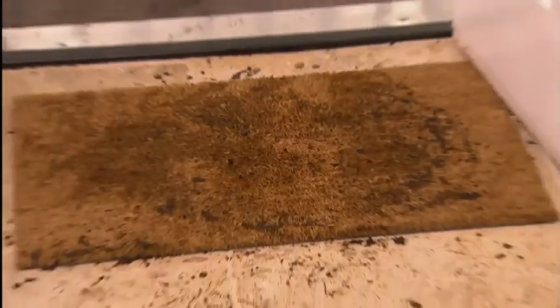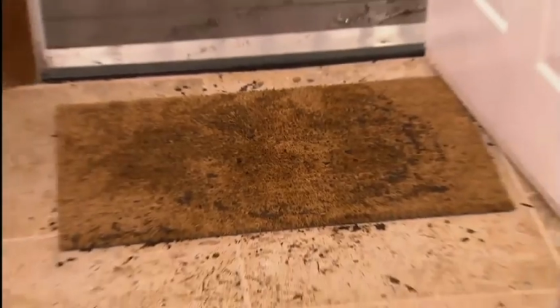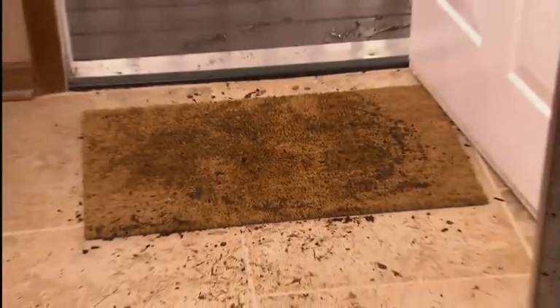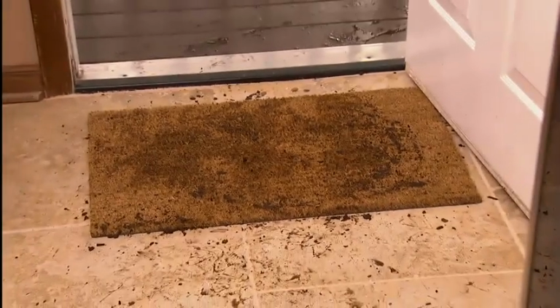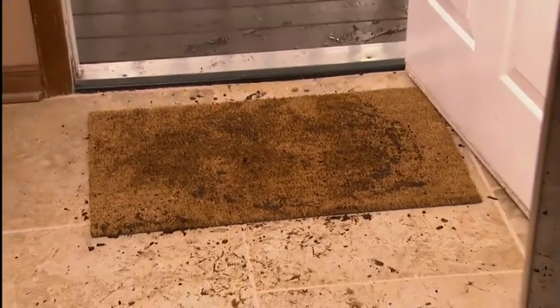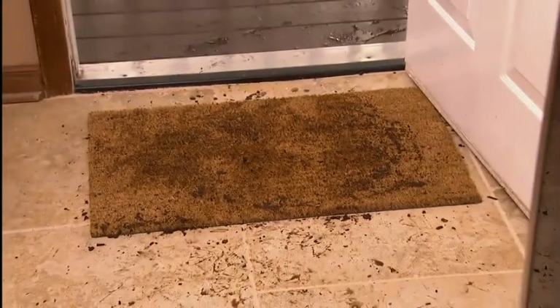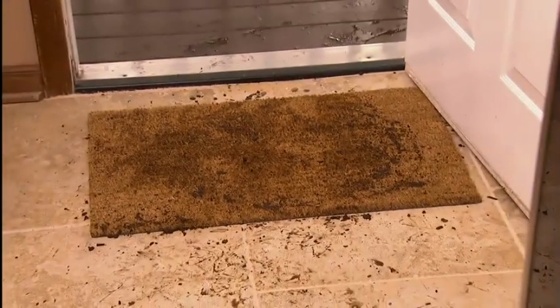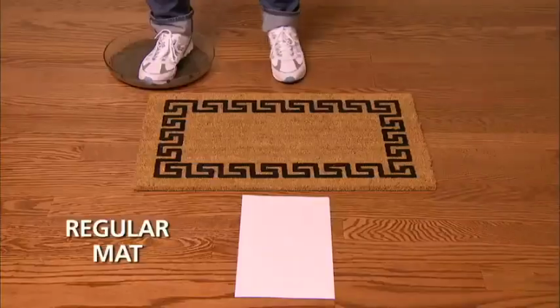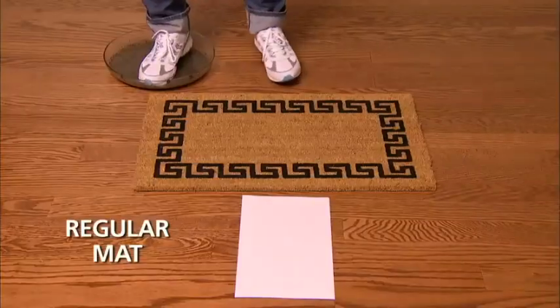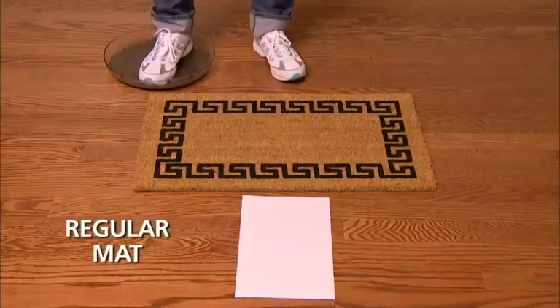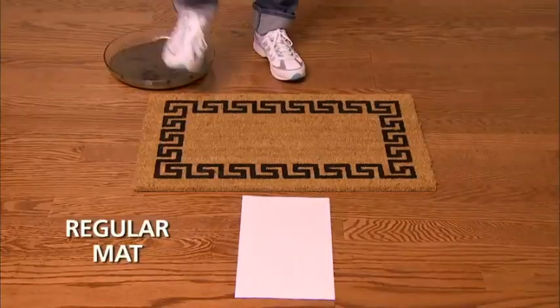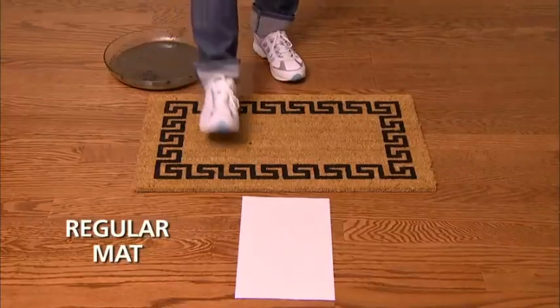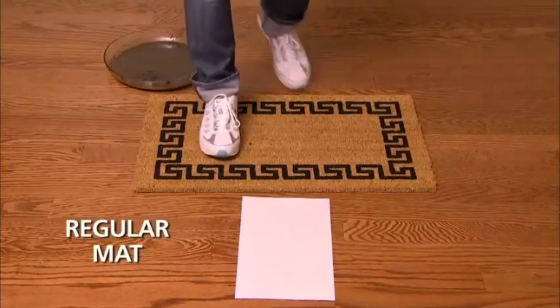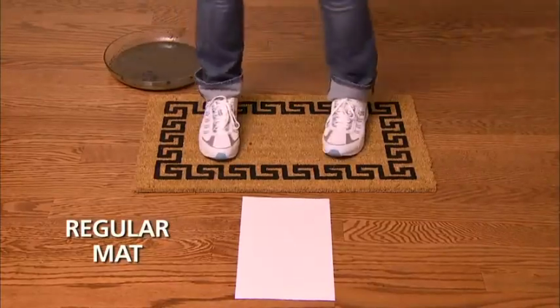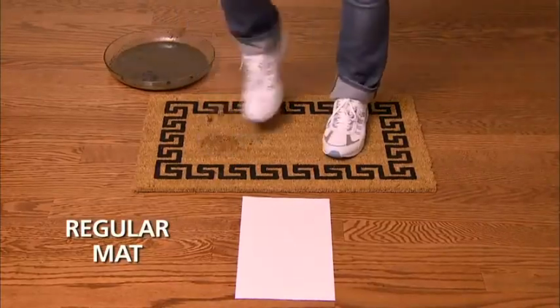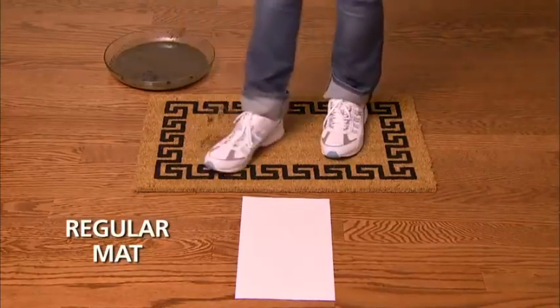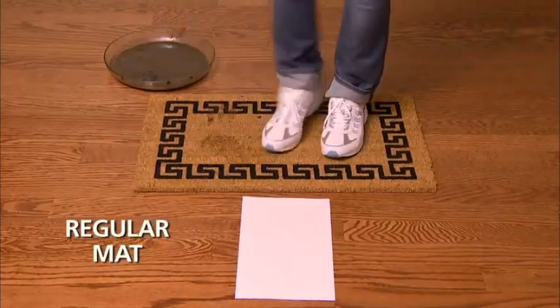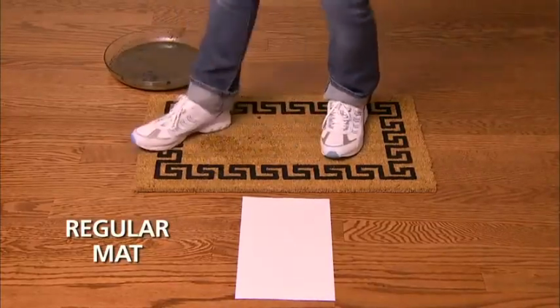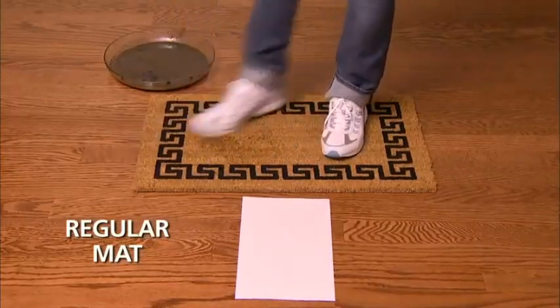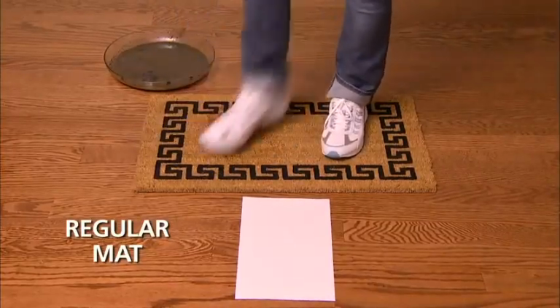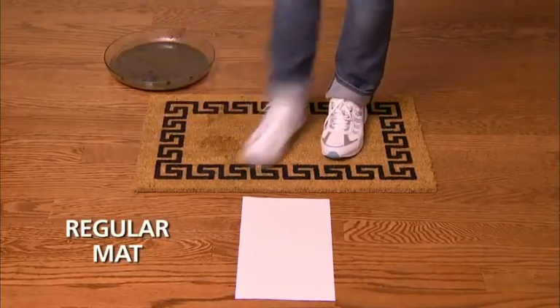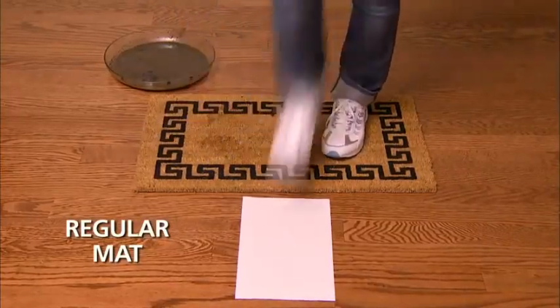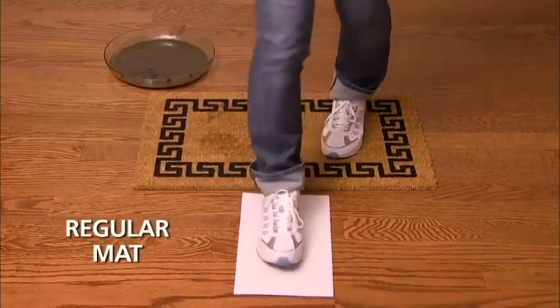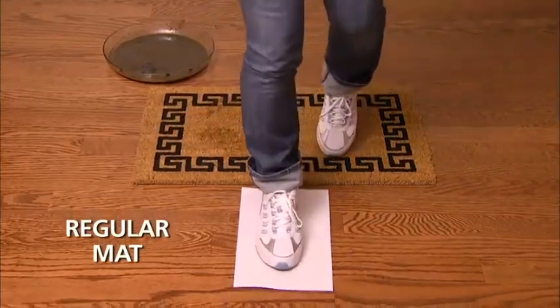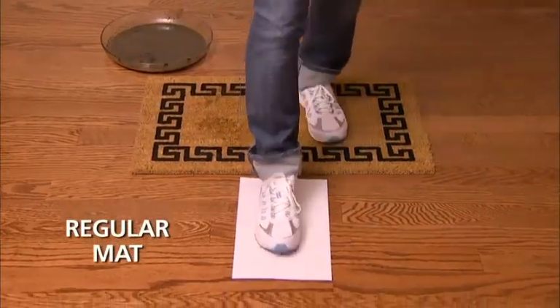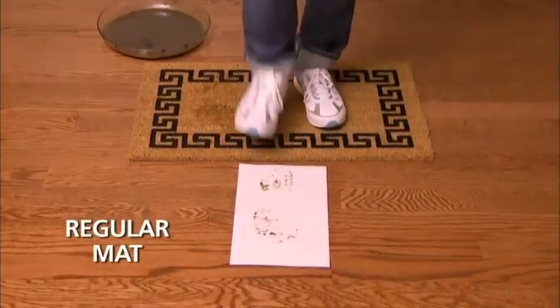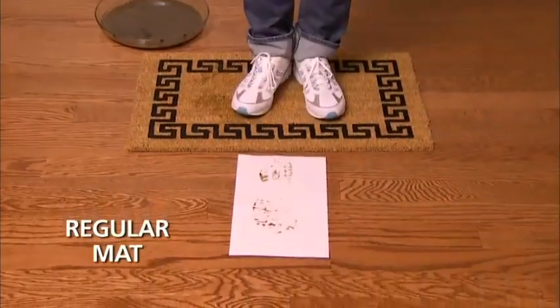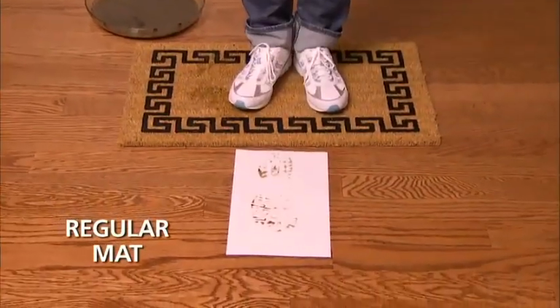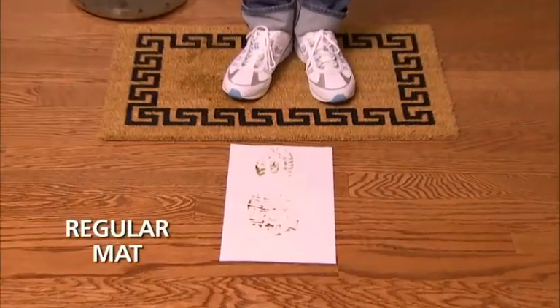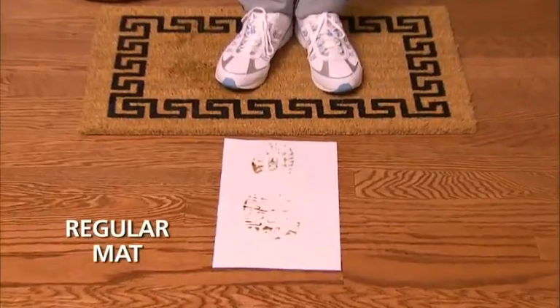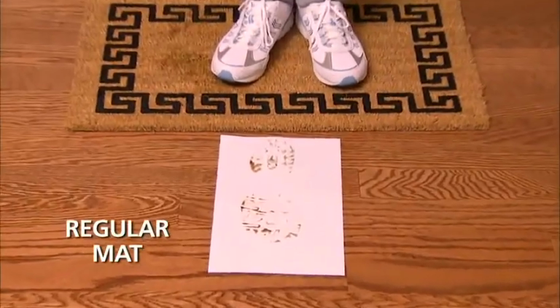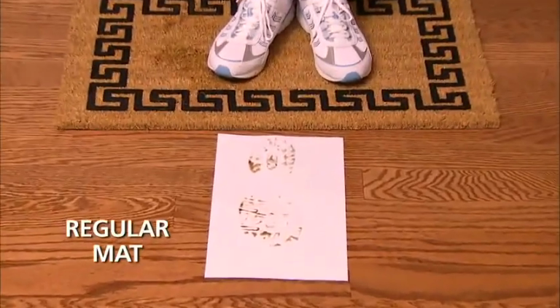Old doormats are a dirty disaster. Watch — we stepped in mud, wiped our feet several times on a regular doormat, then stepped on white paper. Just look at the mud left behind.